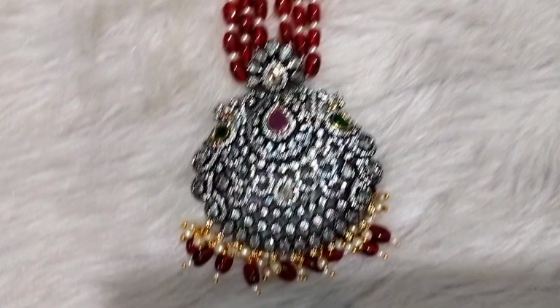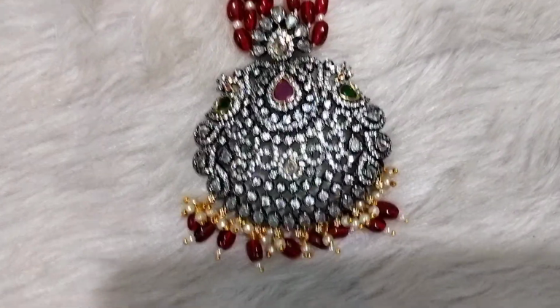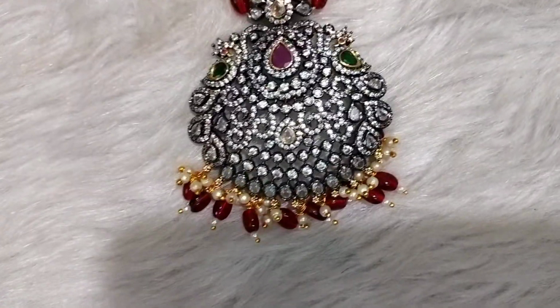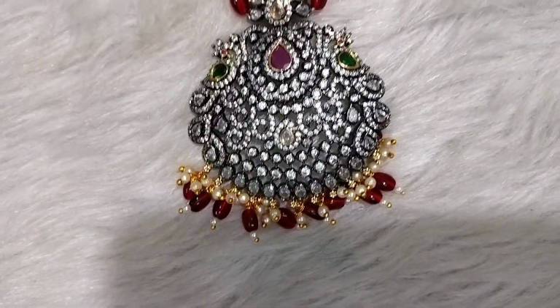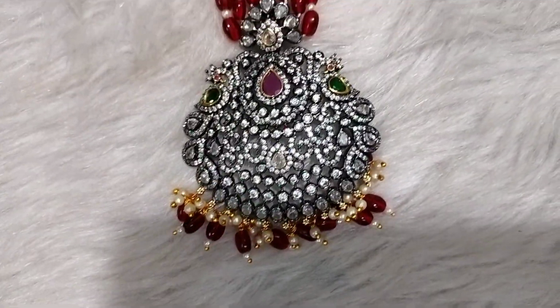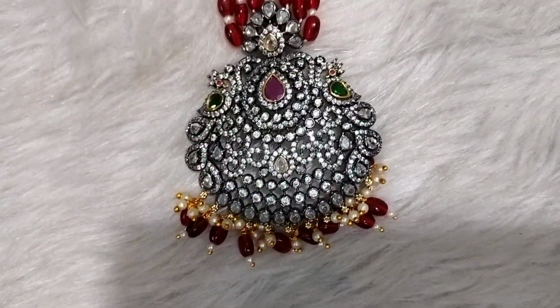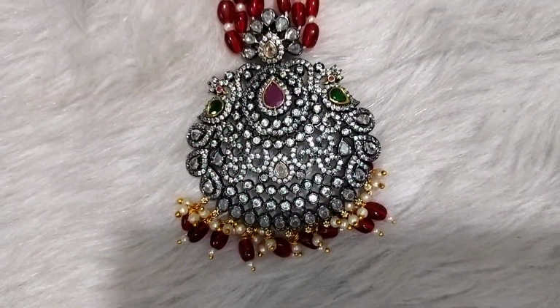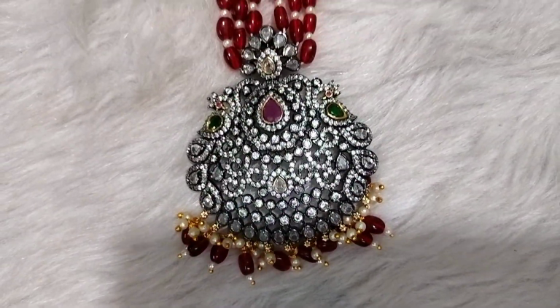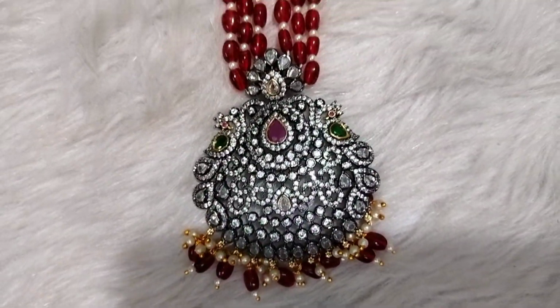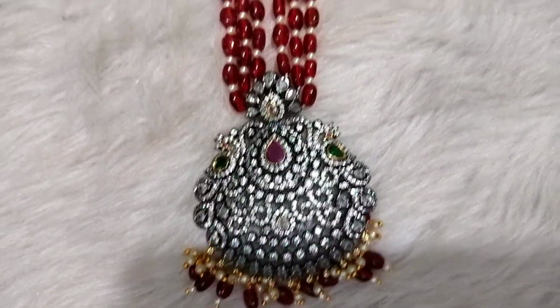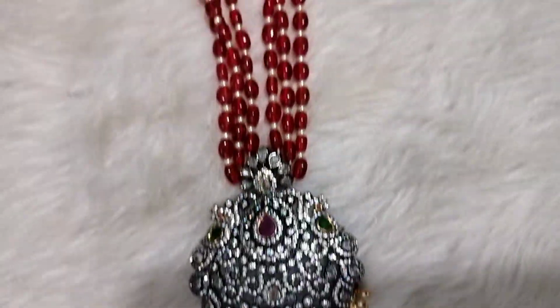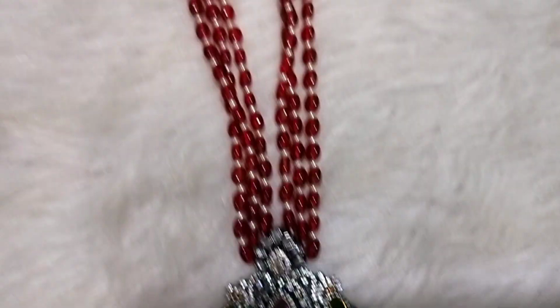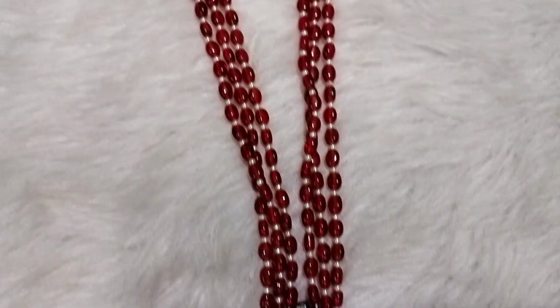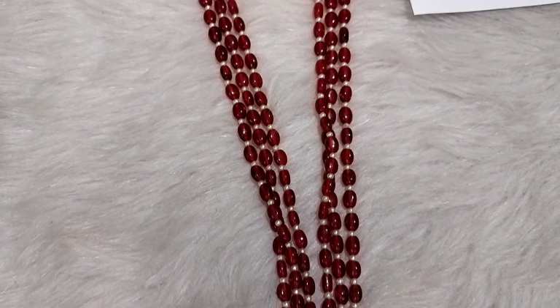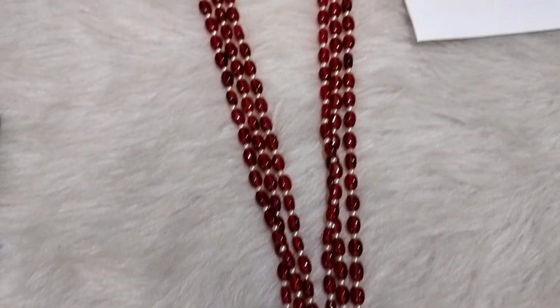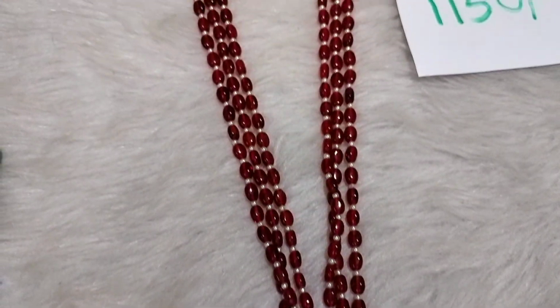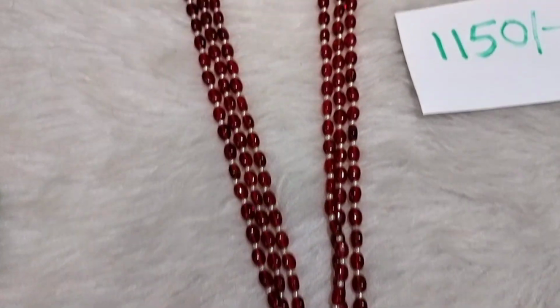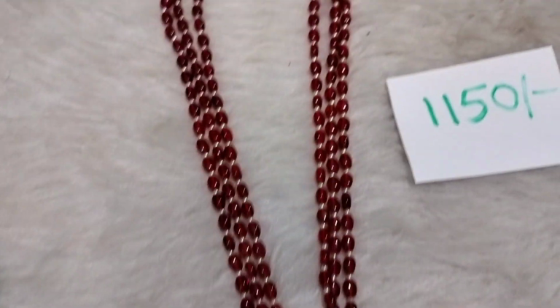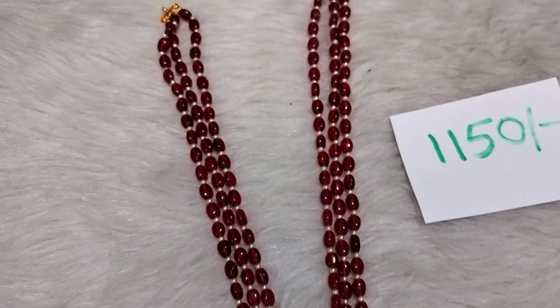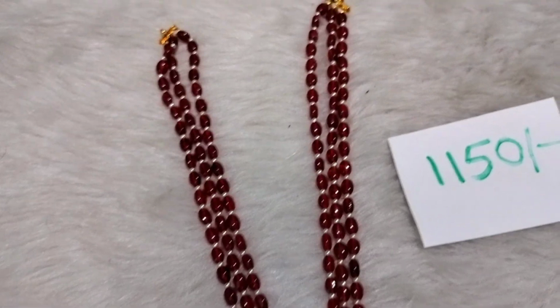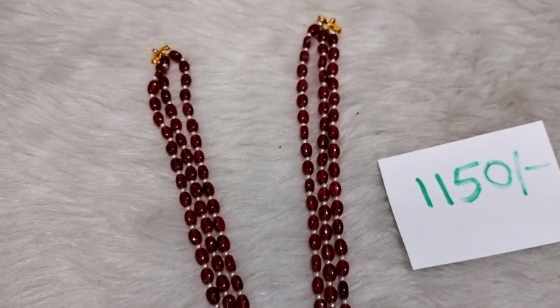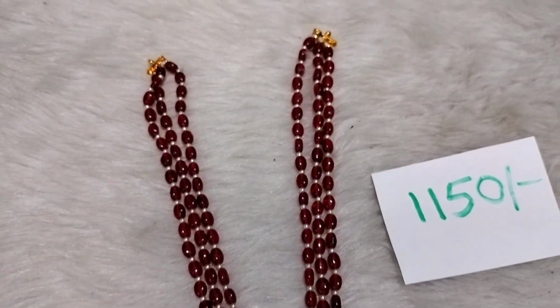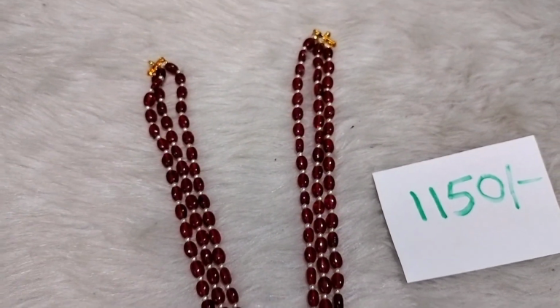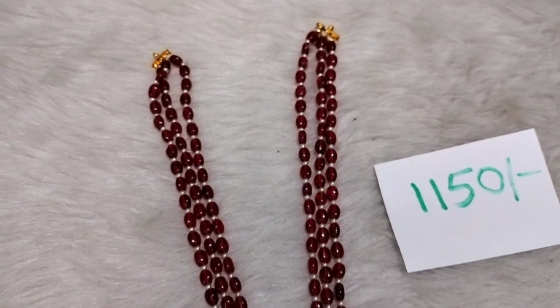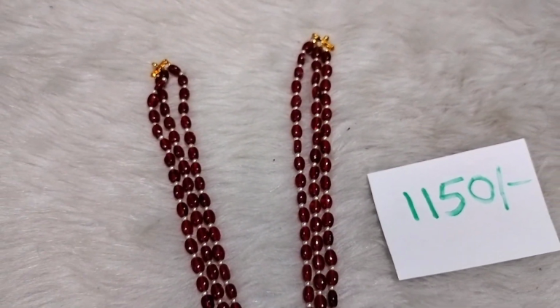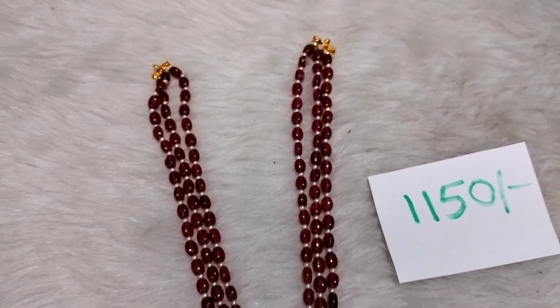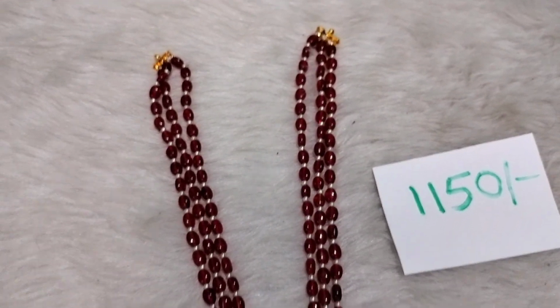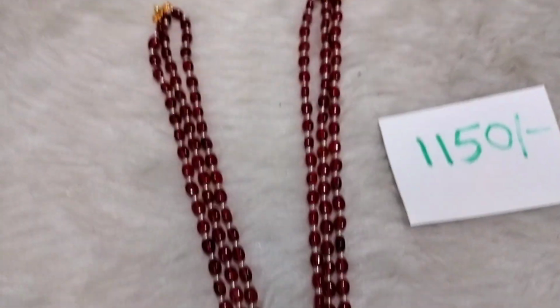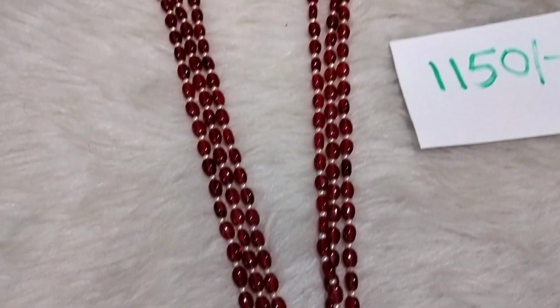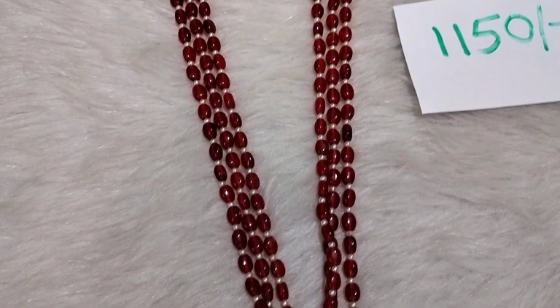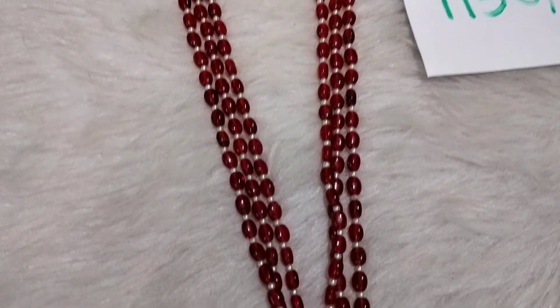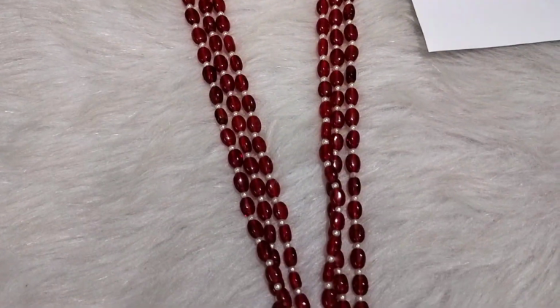The locket is ready to order at $11.50 with free shipping. The next item is Santa Ana, priced at $21.50 with free shipping.